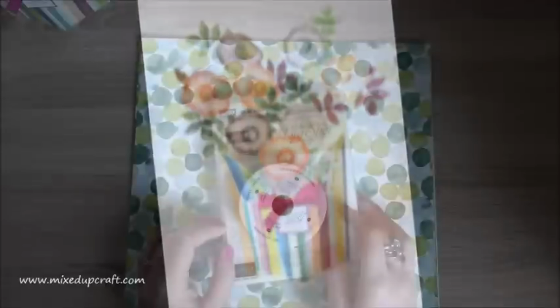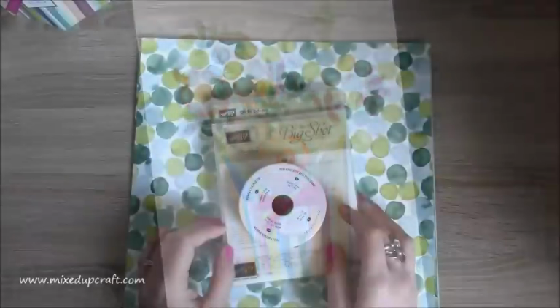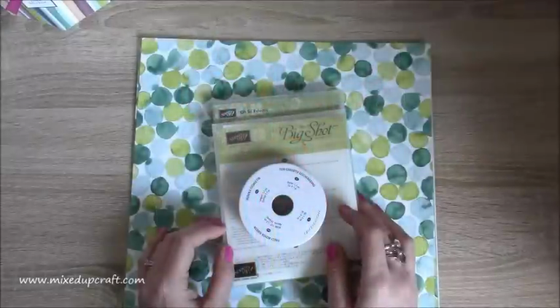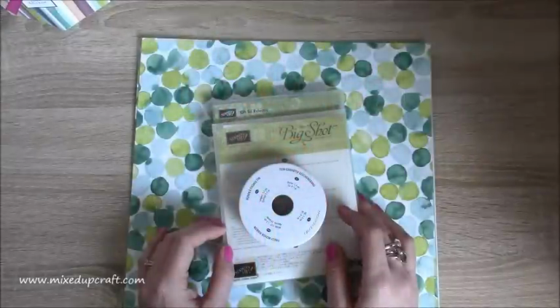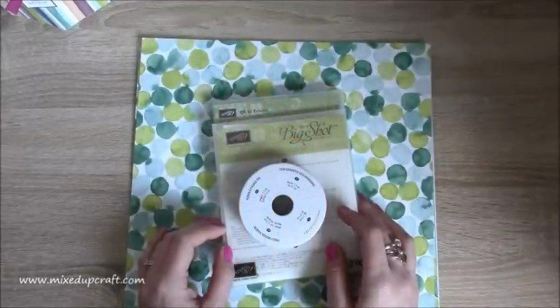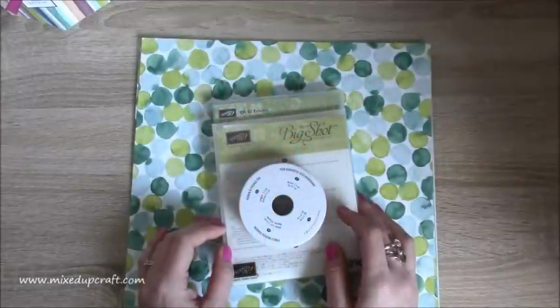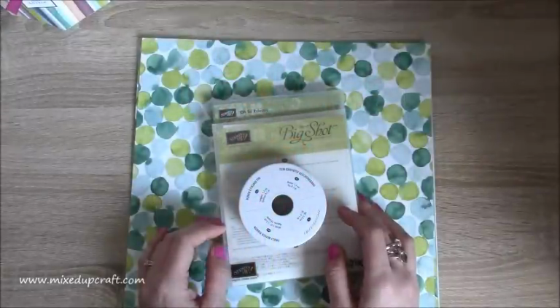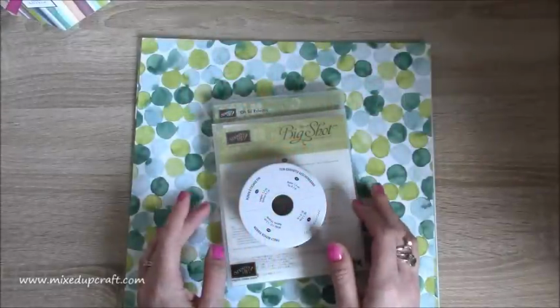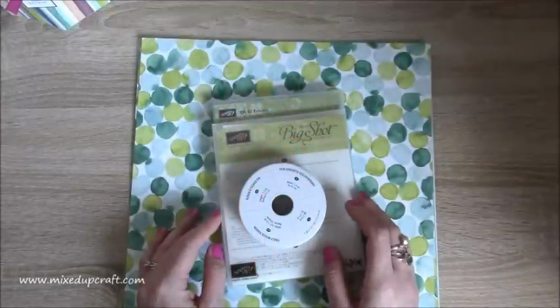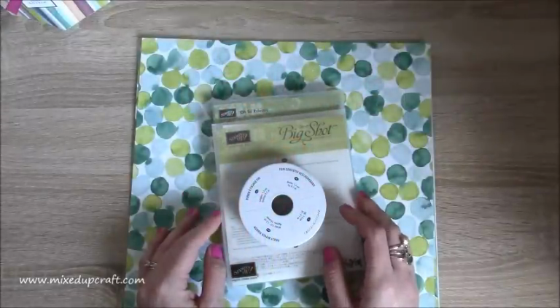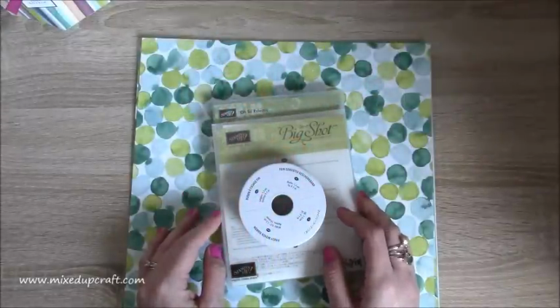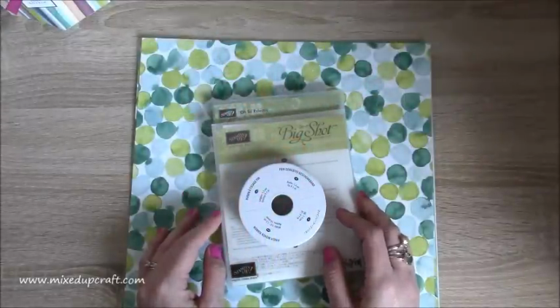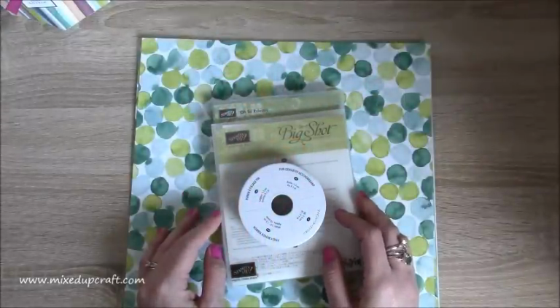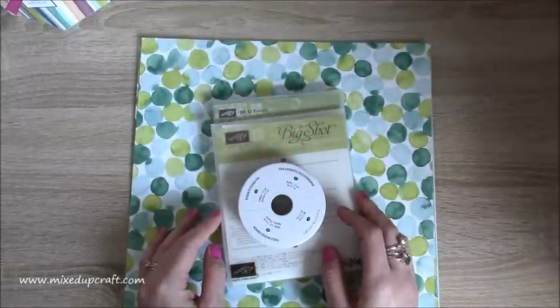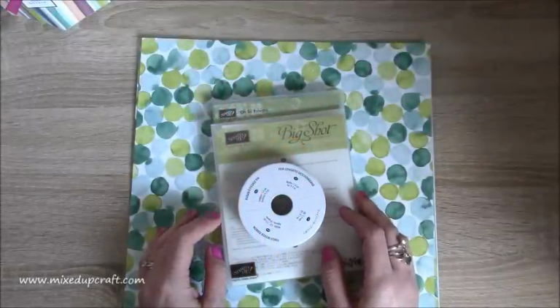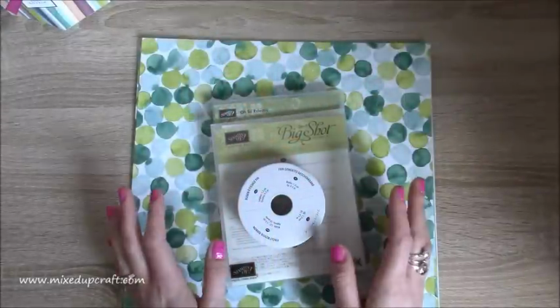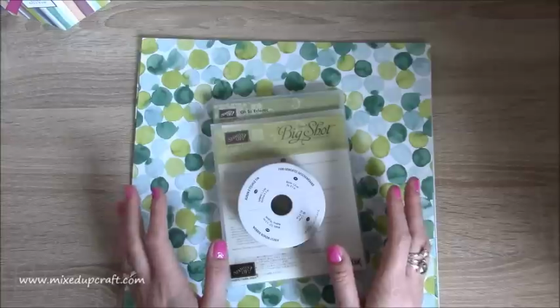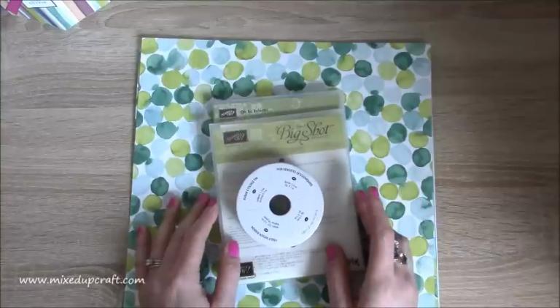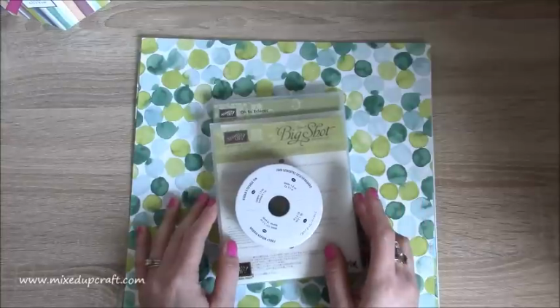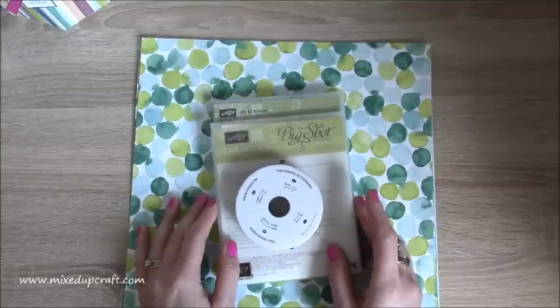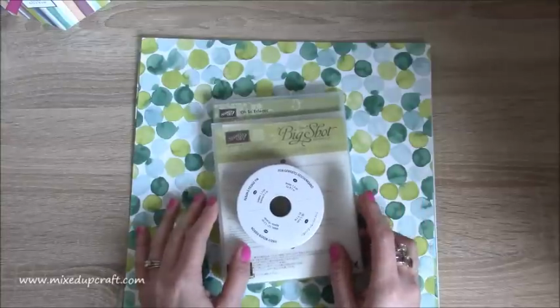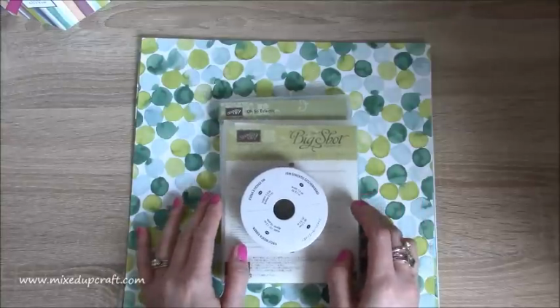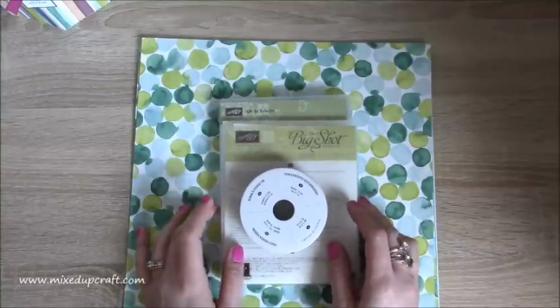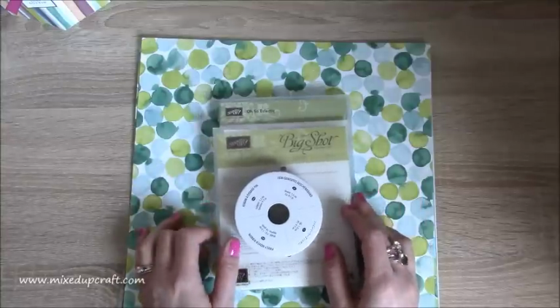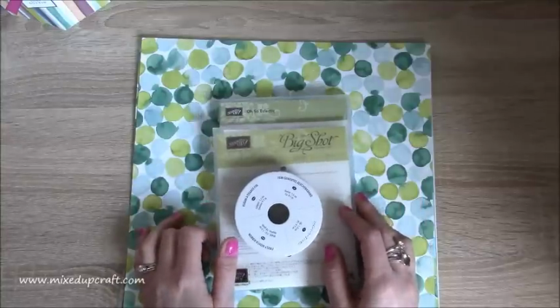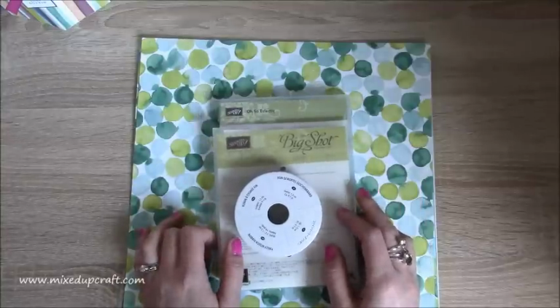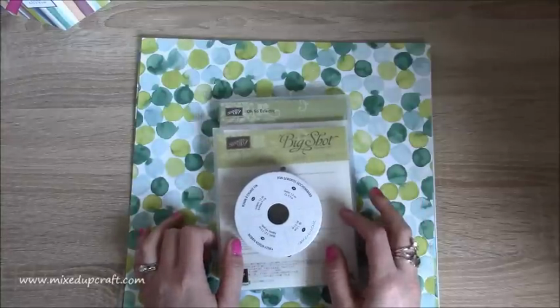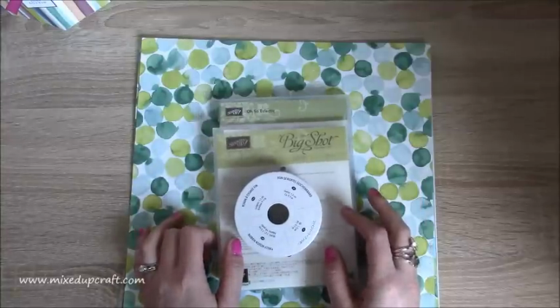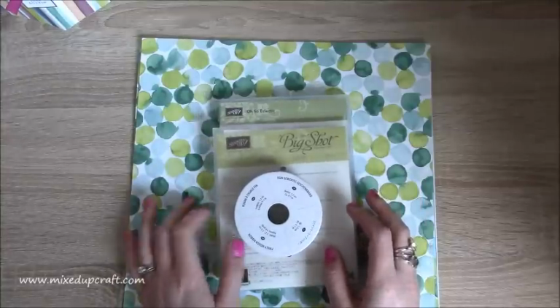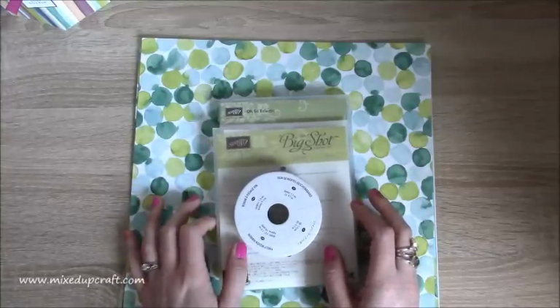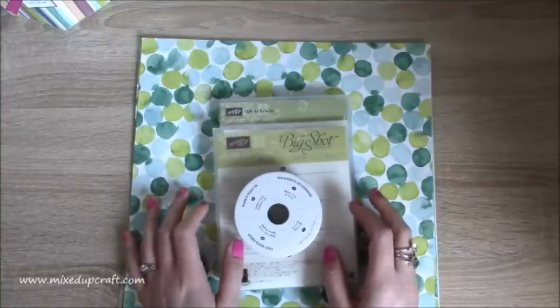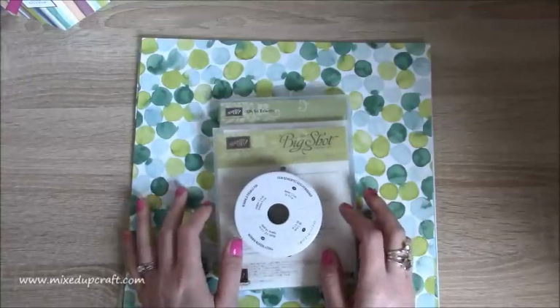Hi everybody, it's Sam at Mixed Up Craft. Thank you for watching my tutorial today. Some of you are going to be looking now thinking, oh, she's got Stampin' Up! products. This is unusual.